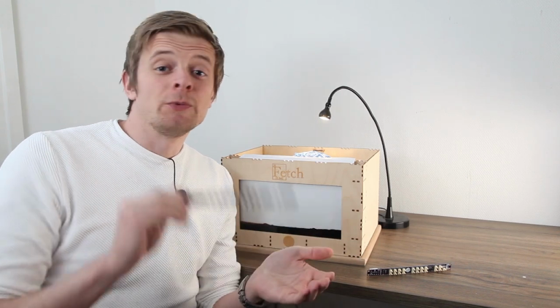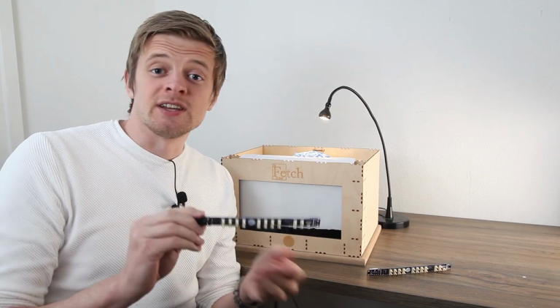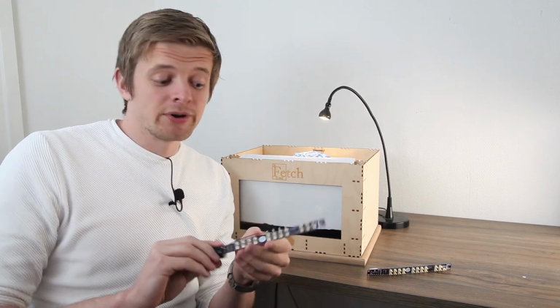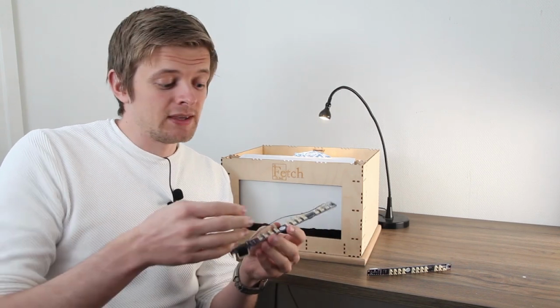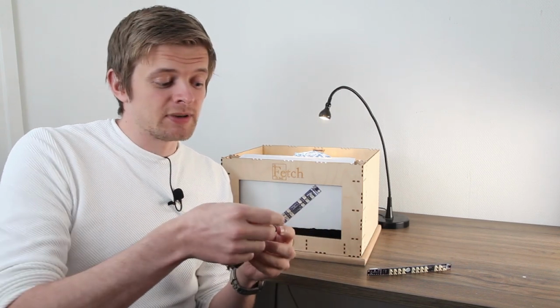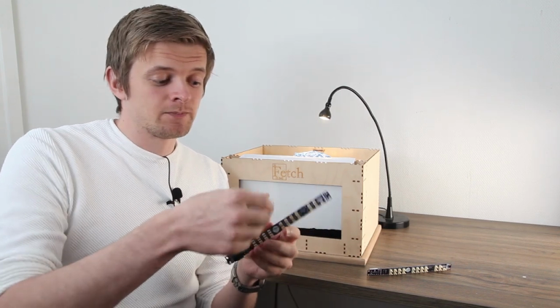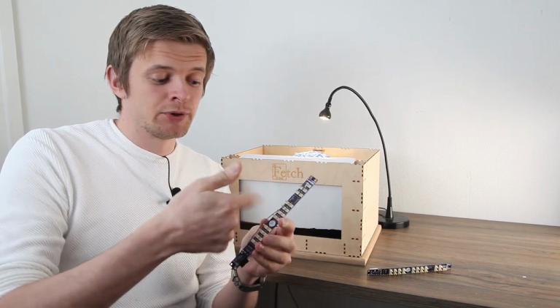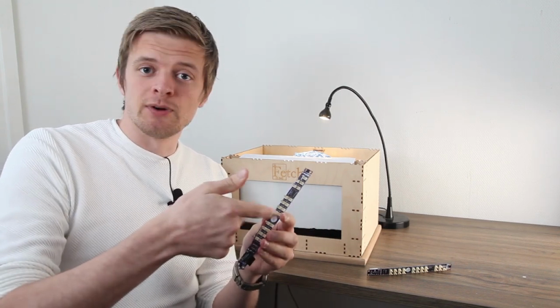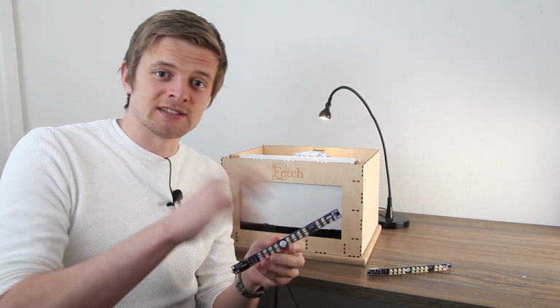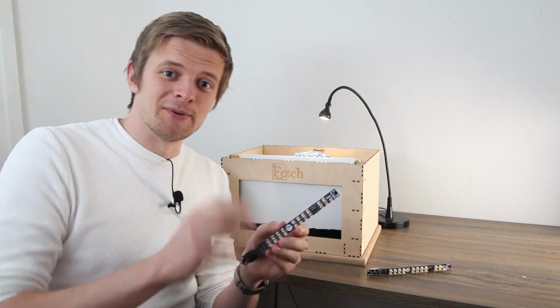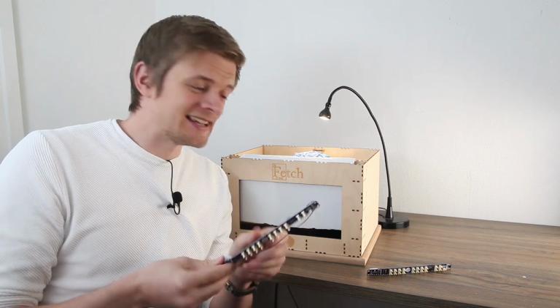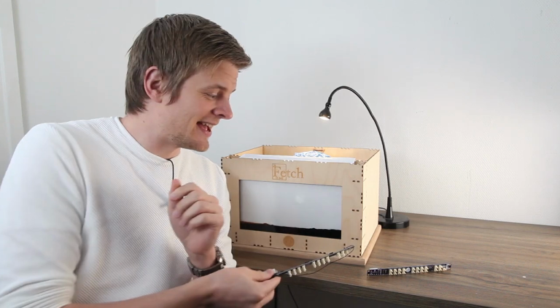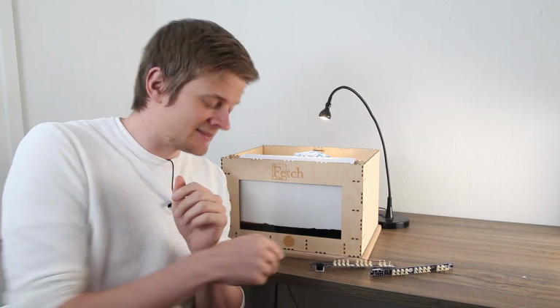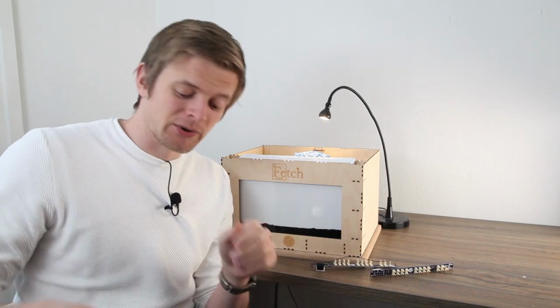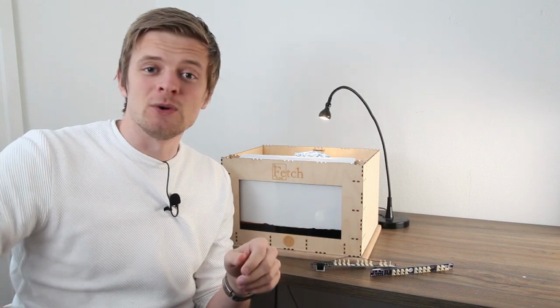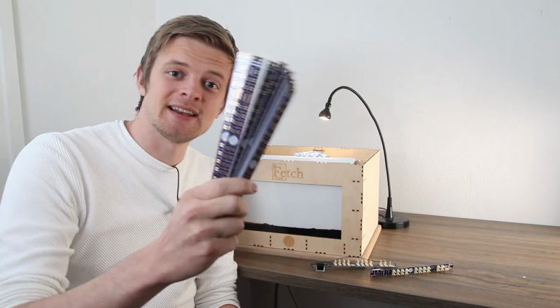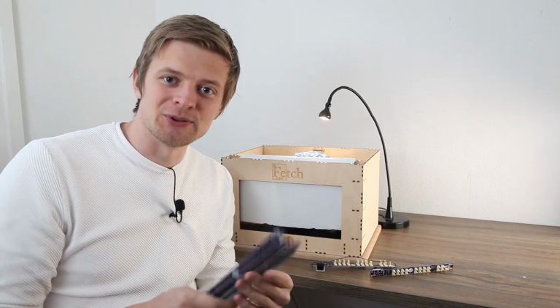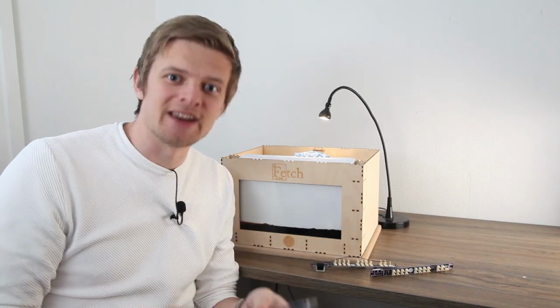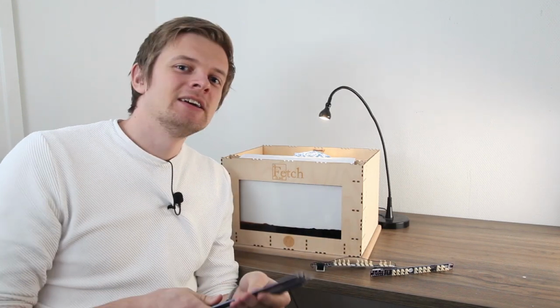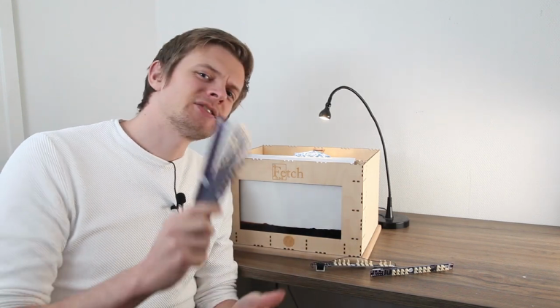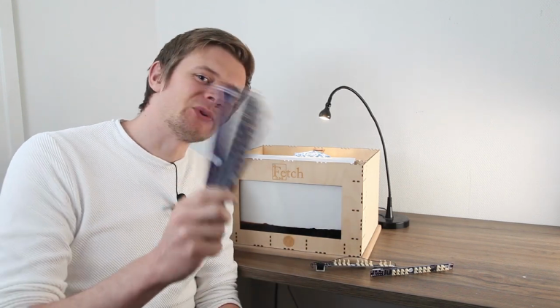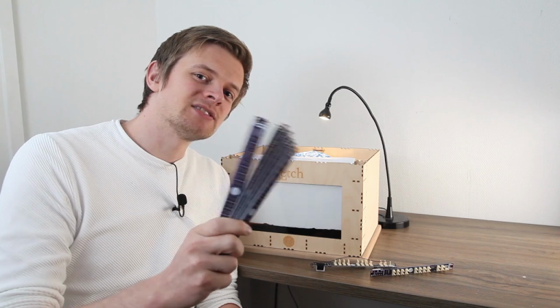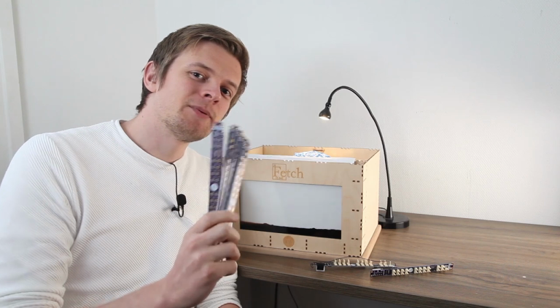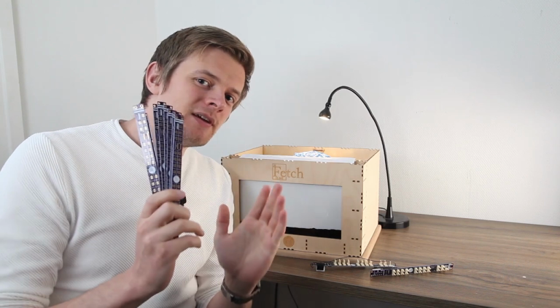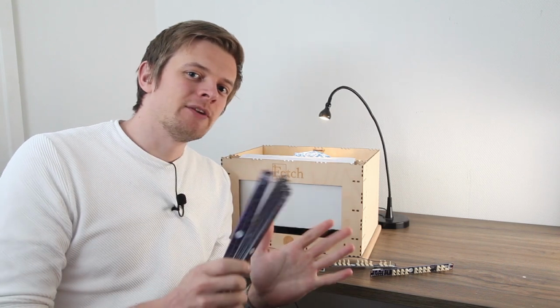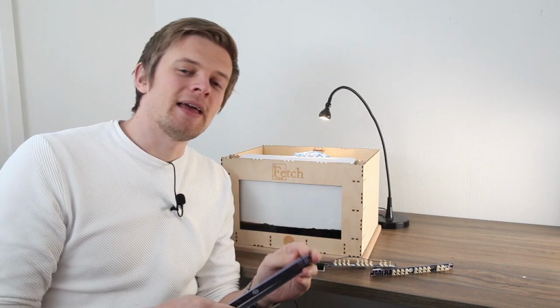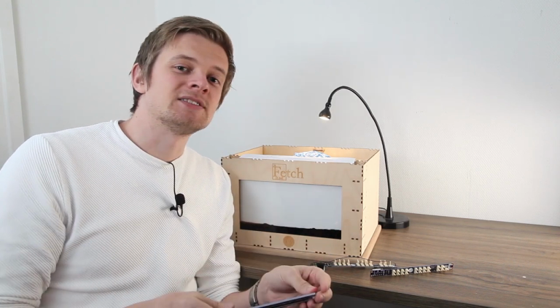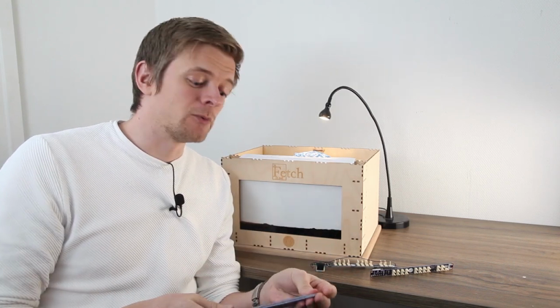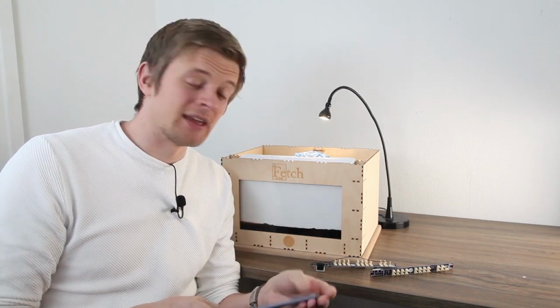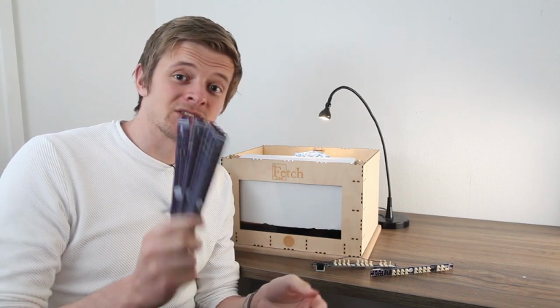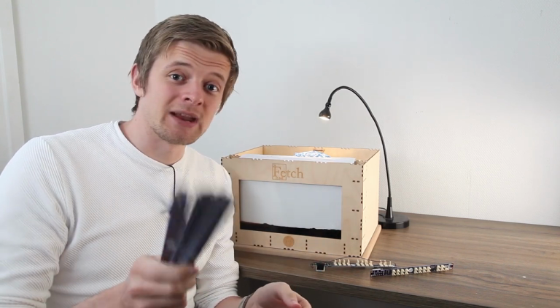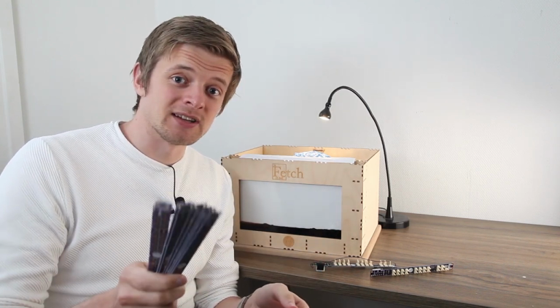So we redesigned the boards — we basically put all those bodges inside the board instead — and we ordered new ones. They're already here. Let us solder these up, fire them up, and see if they work, and let's do it on camera this time.